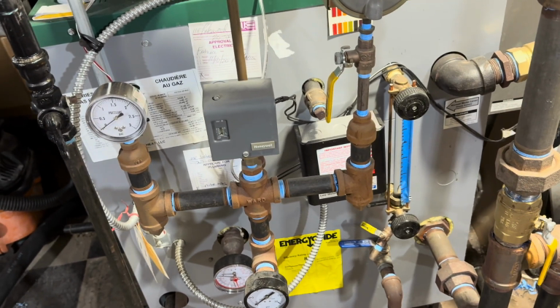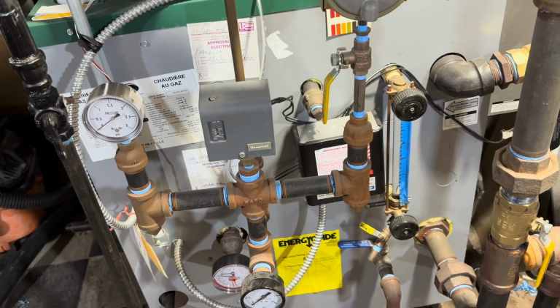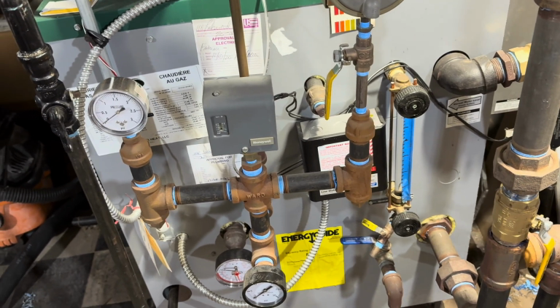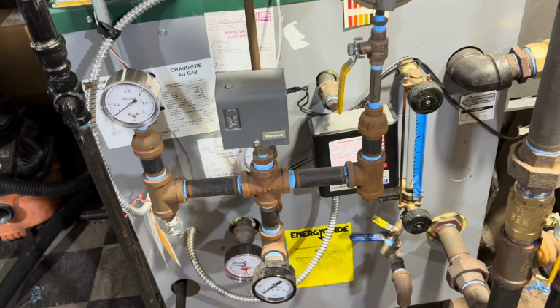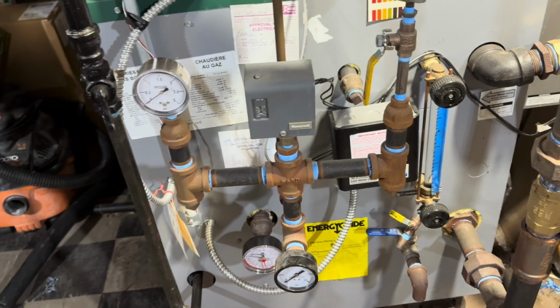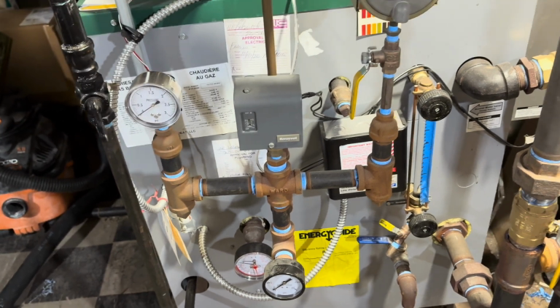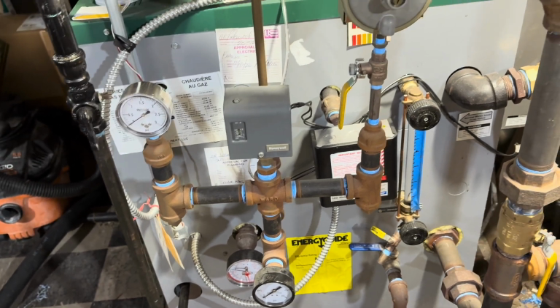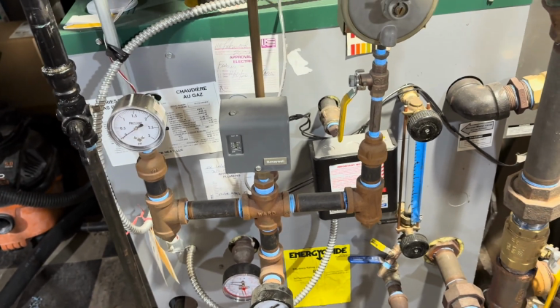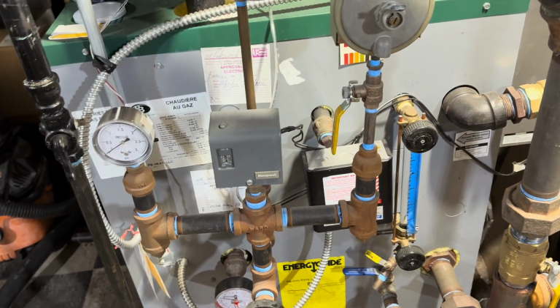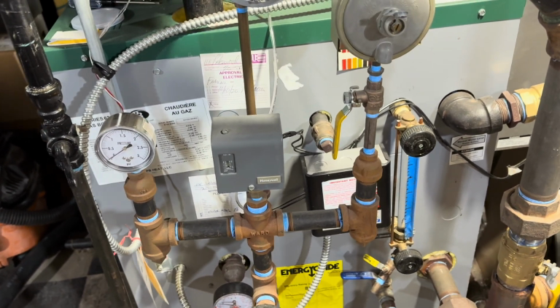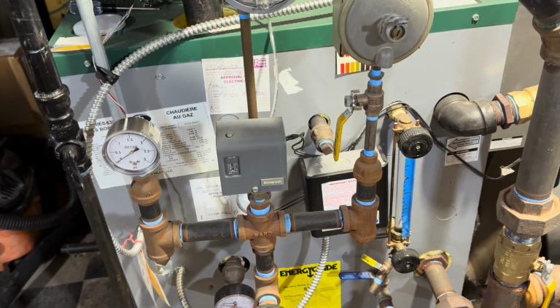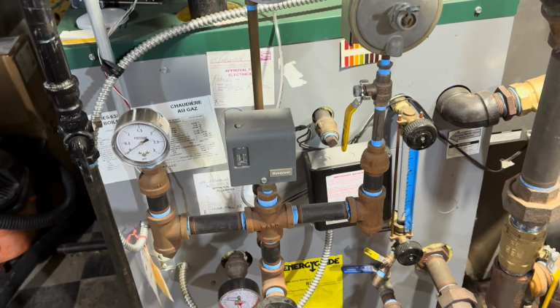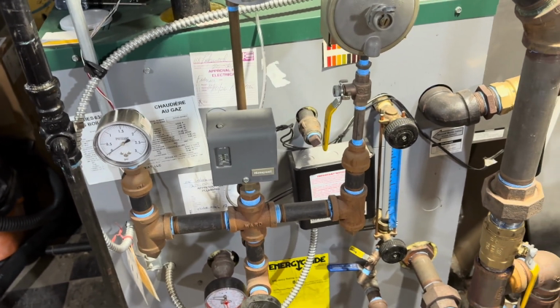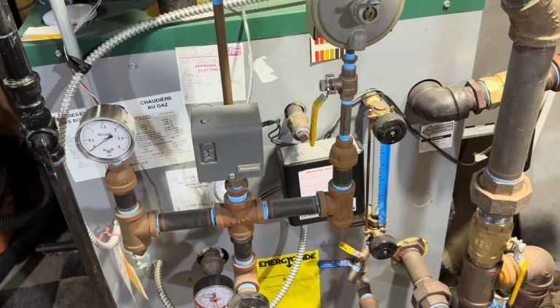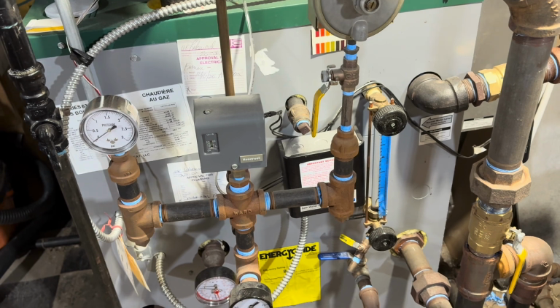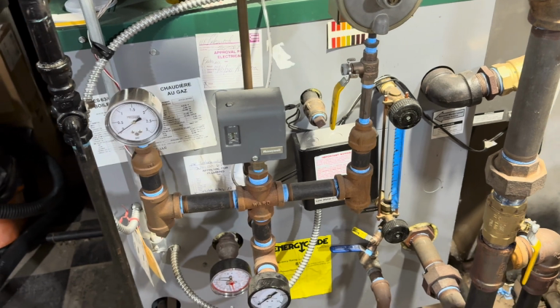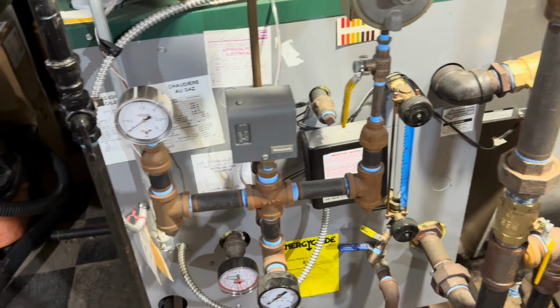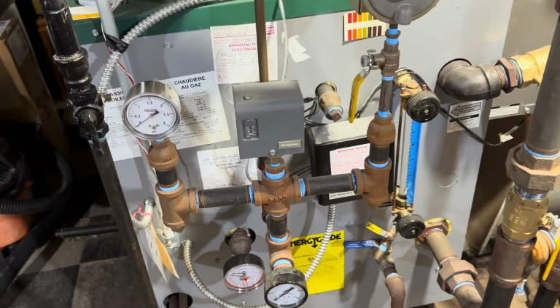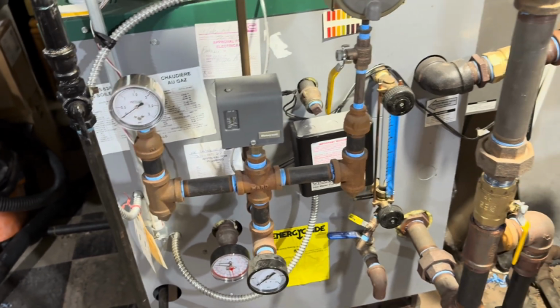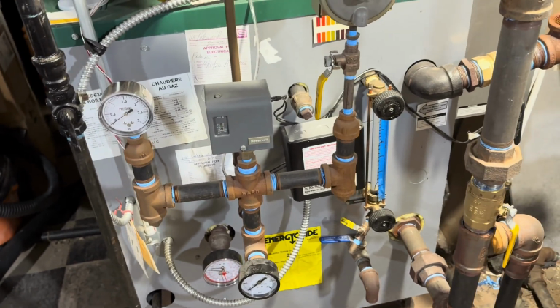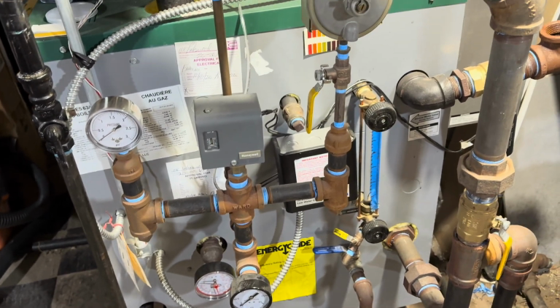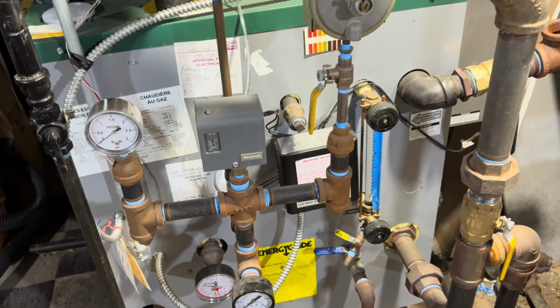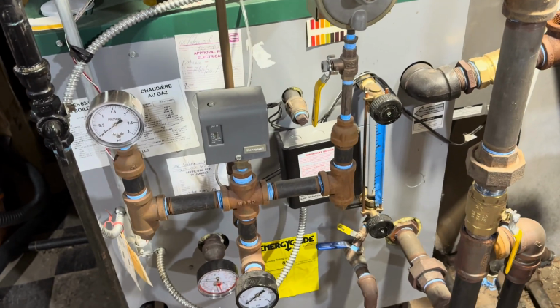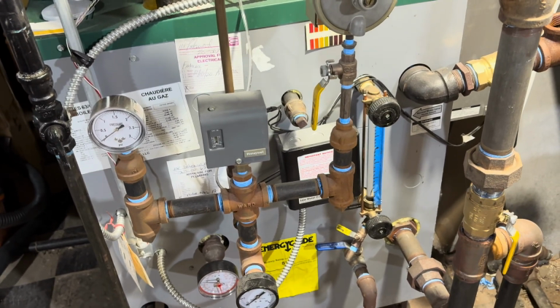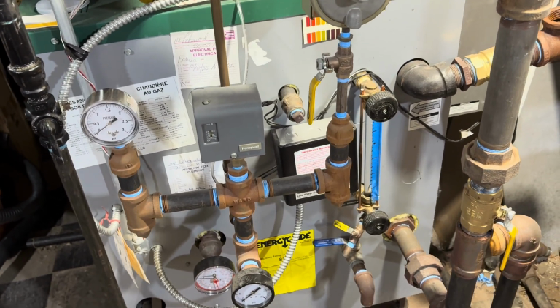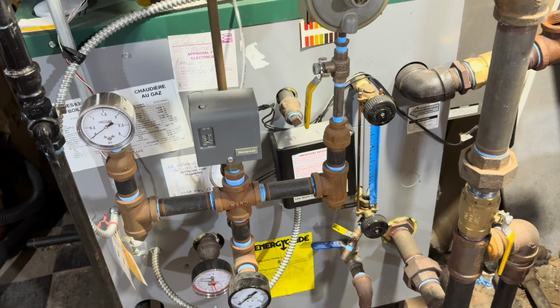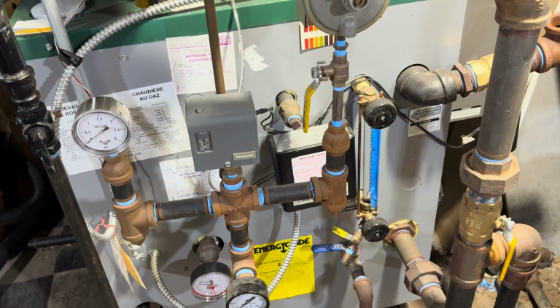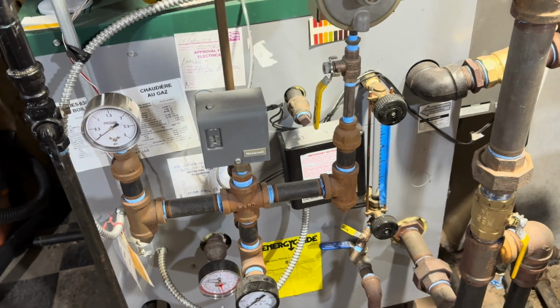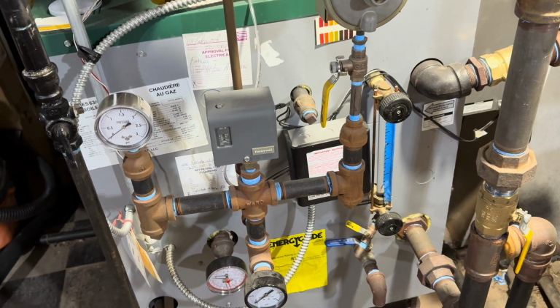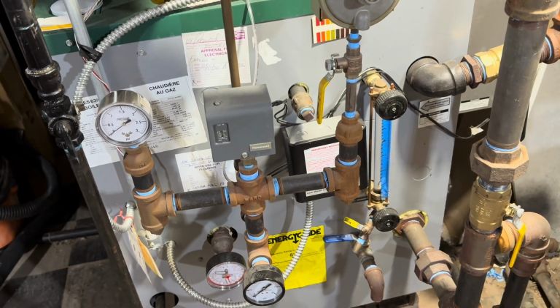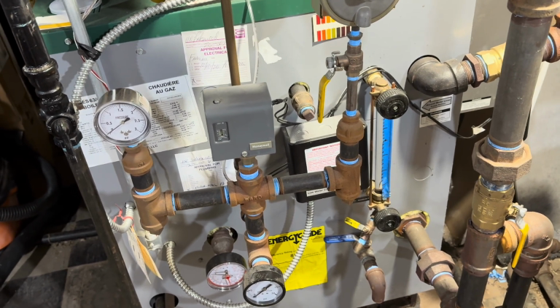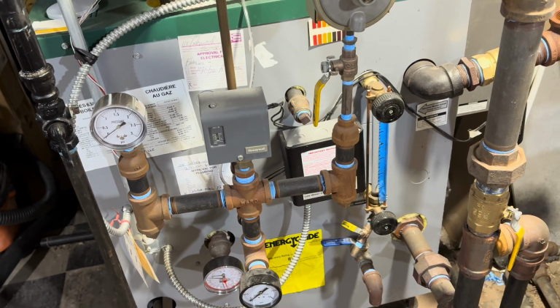Because in my municipality, and in most municipalities, they inject oxygen into the water because it makes it taste better. And we know that when you heat up water, it drives the oxygen out.